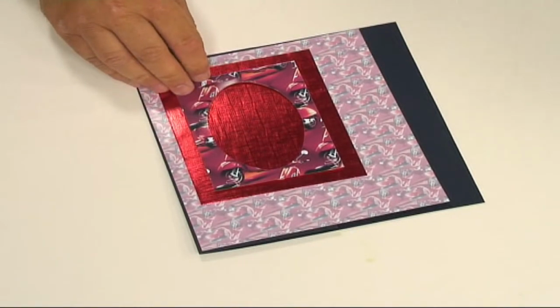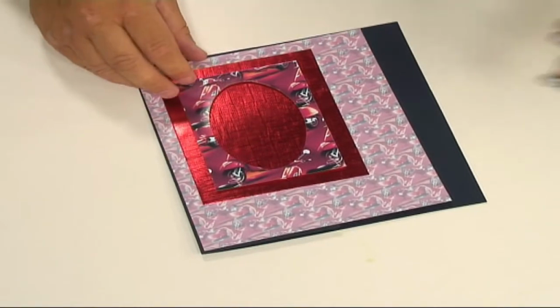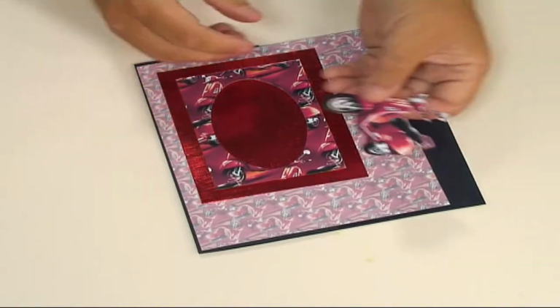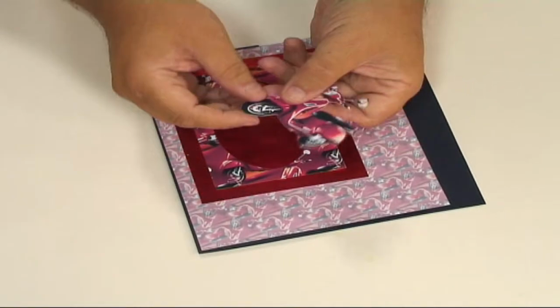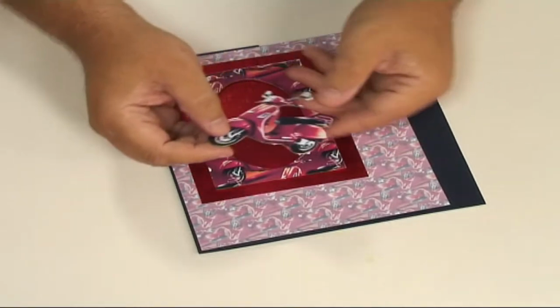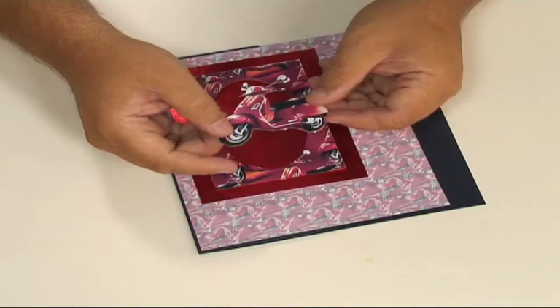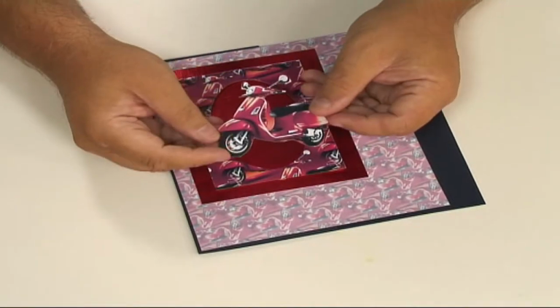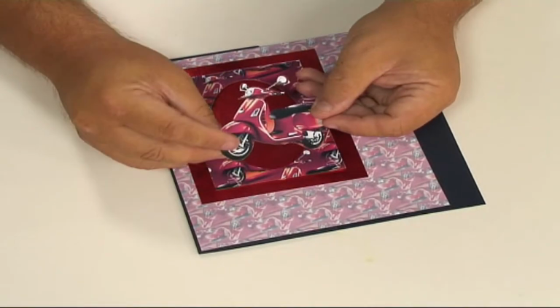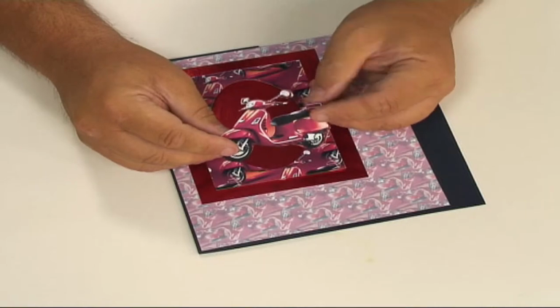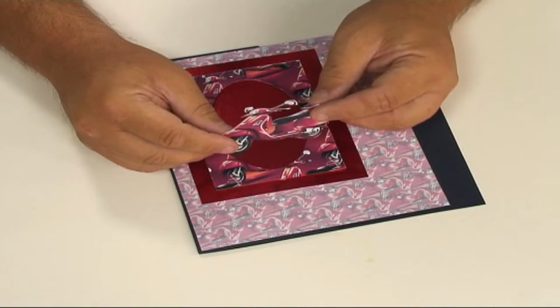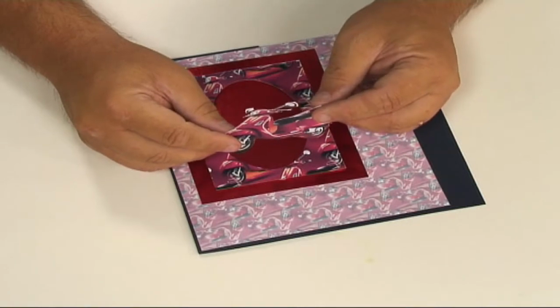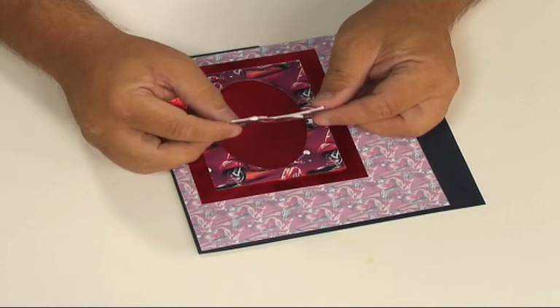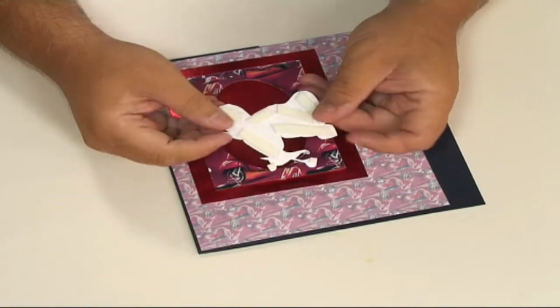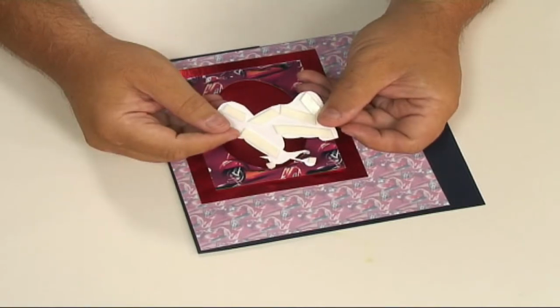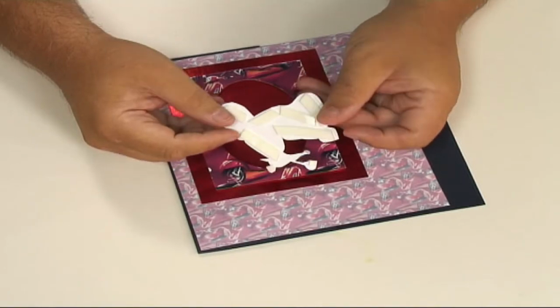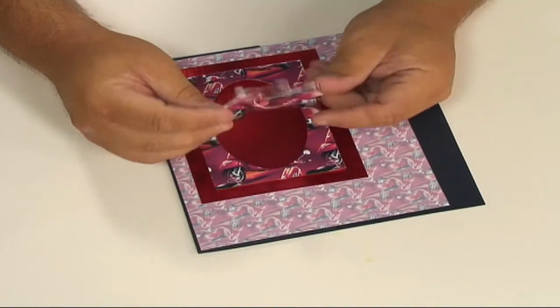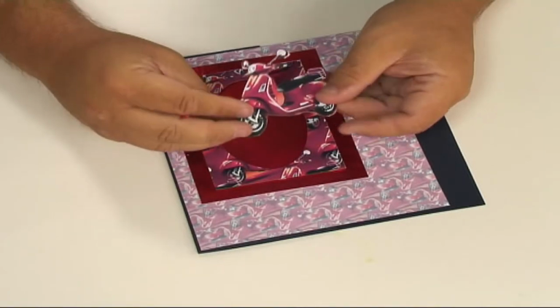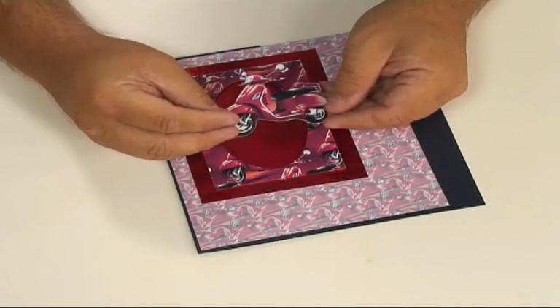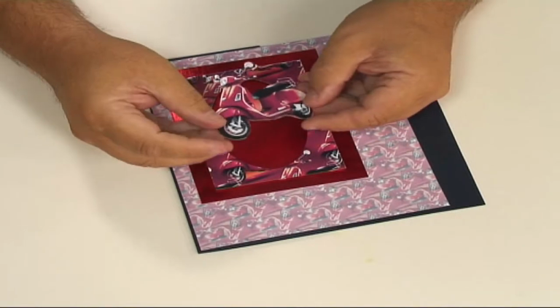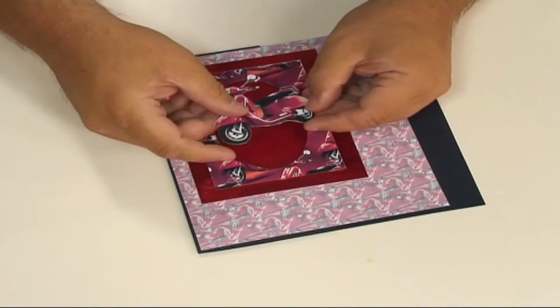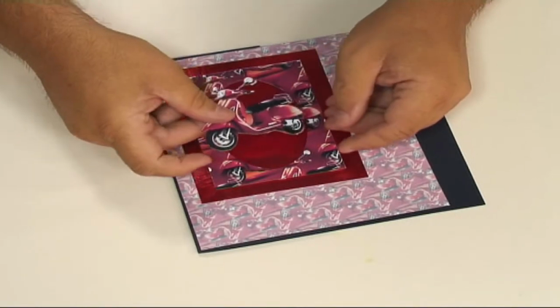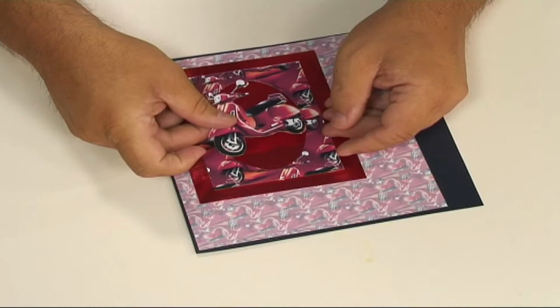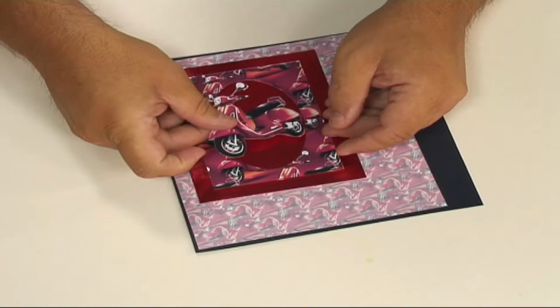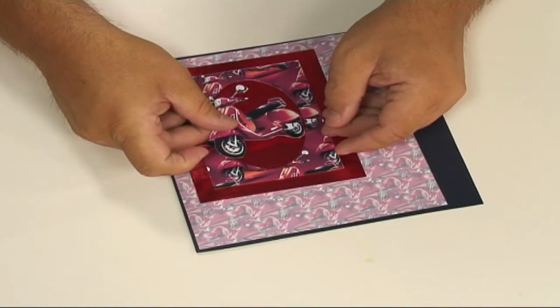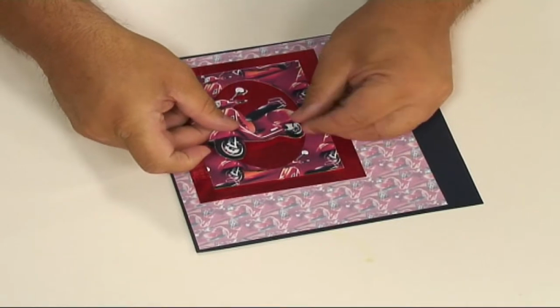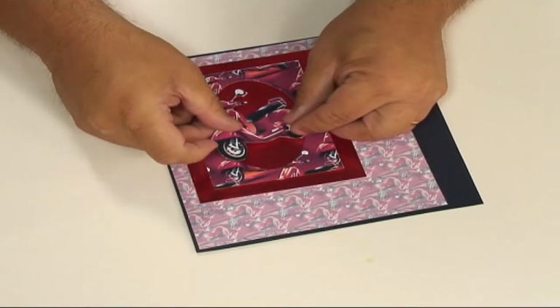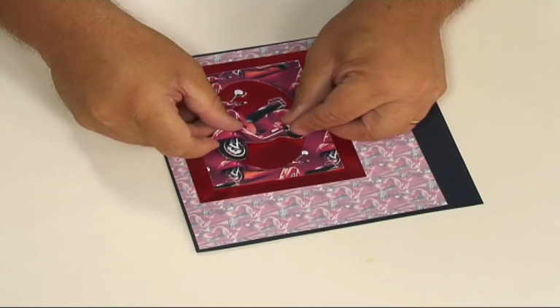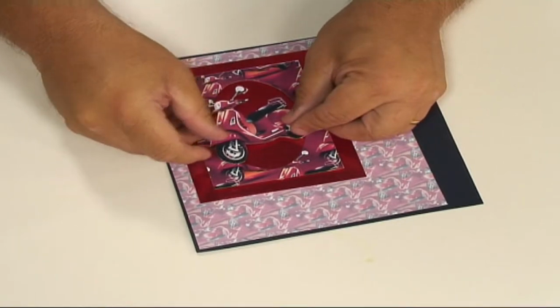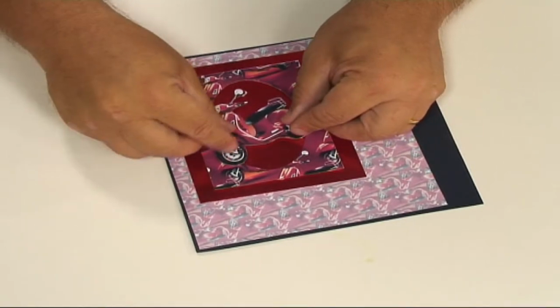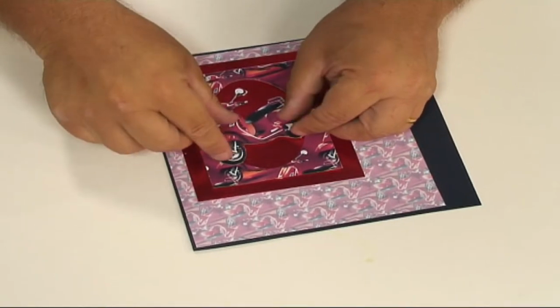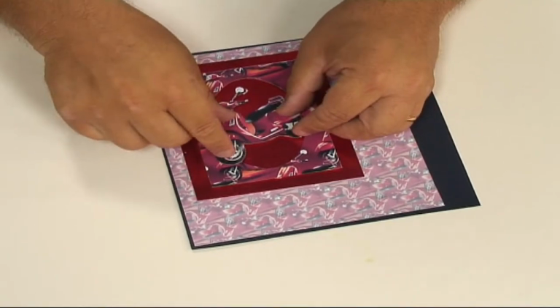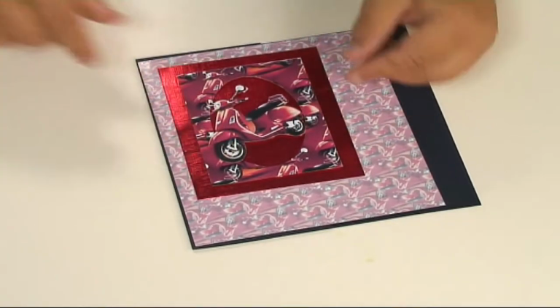I've also cut out one of the scooters, bikes here, with foam pads on the back, and I'm just going to have that as if it's just coming out of the frame there like that.